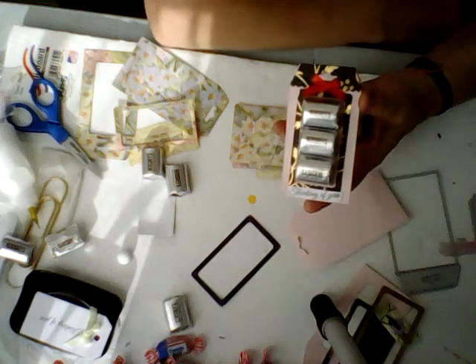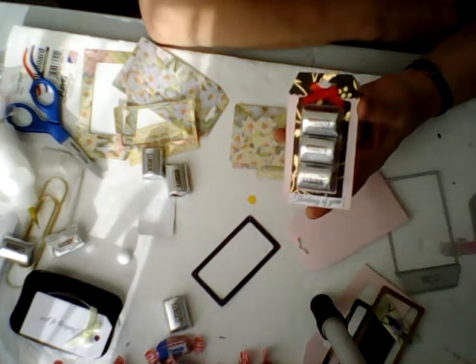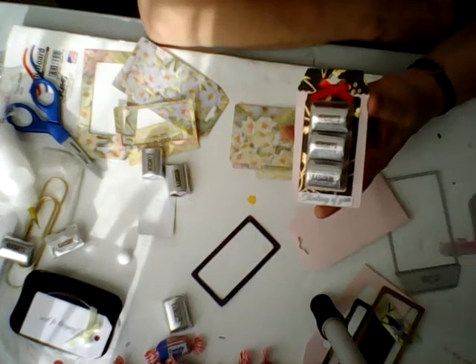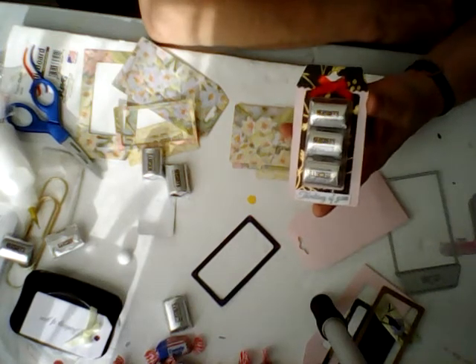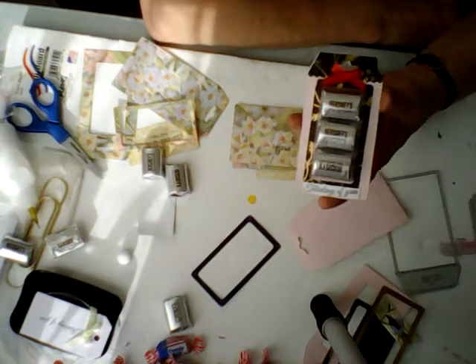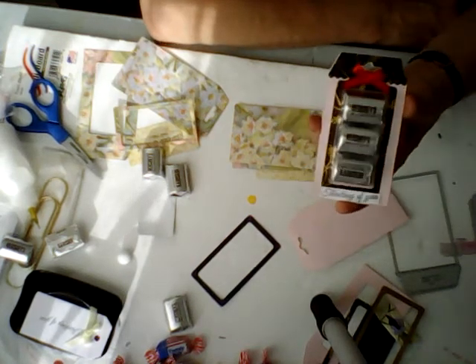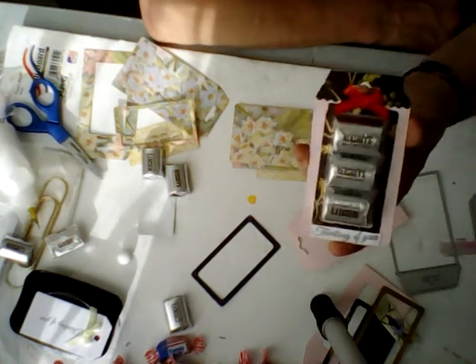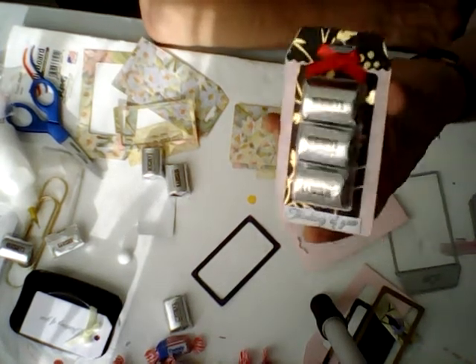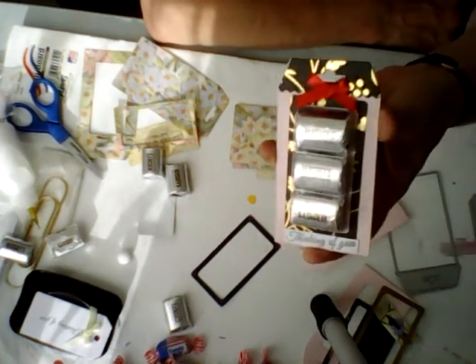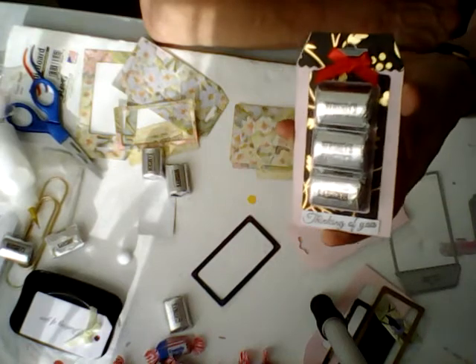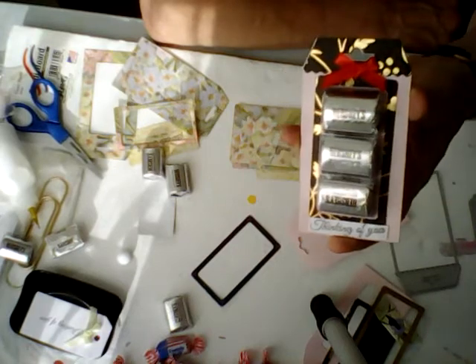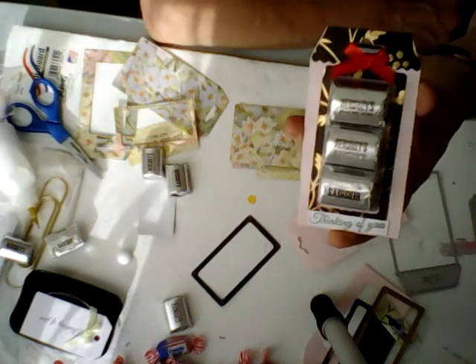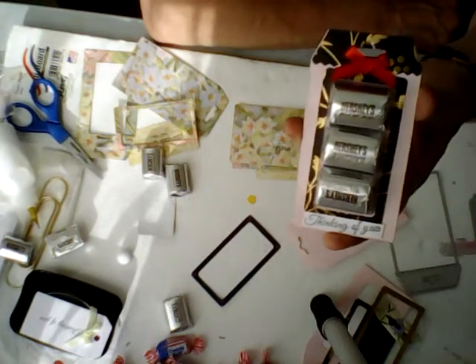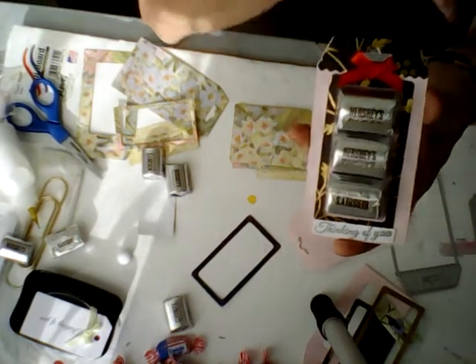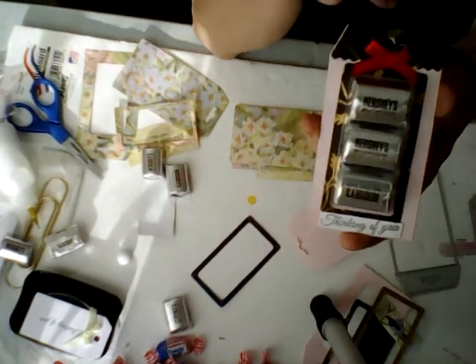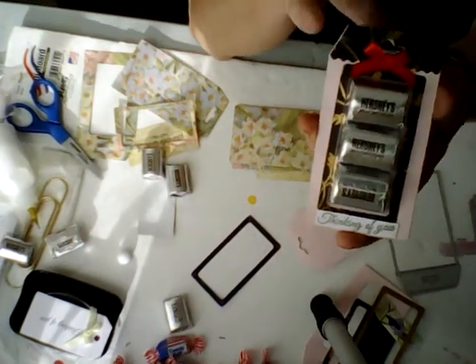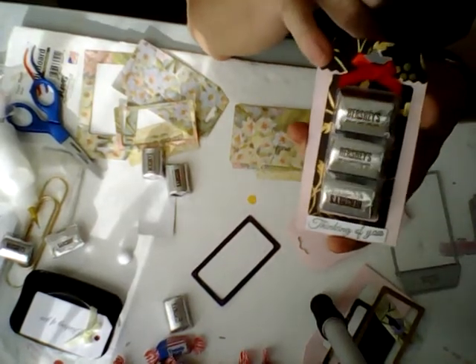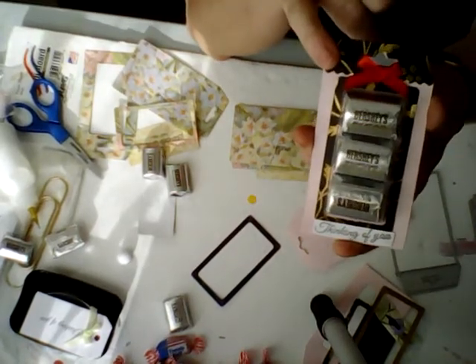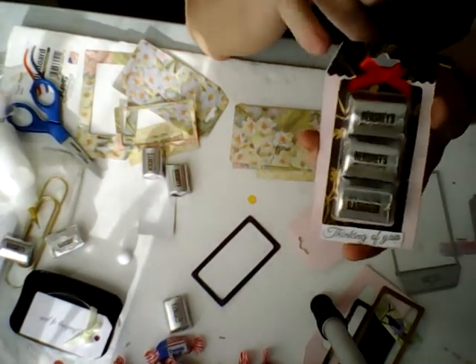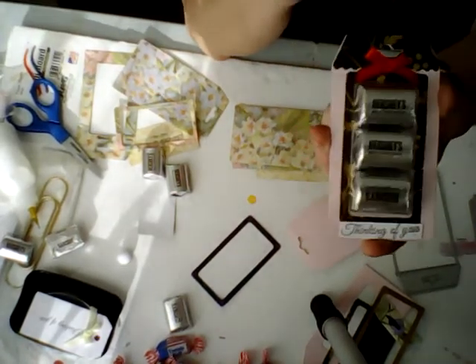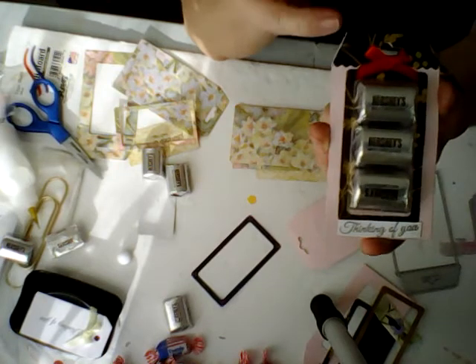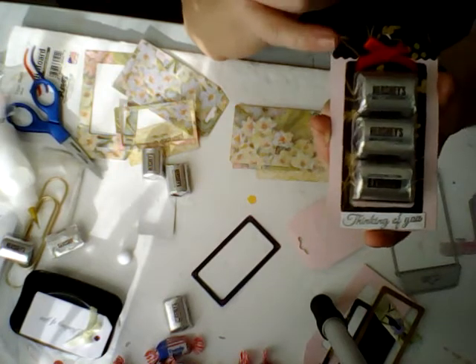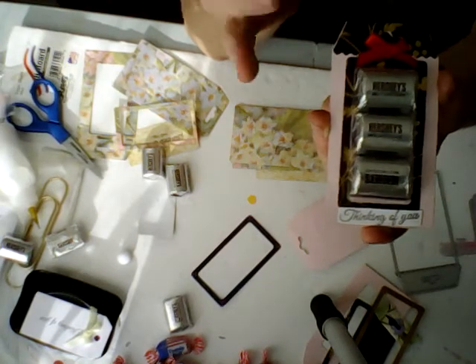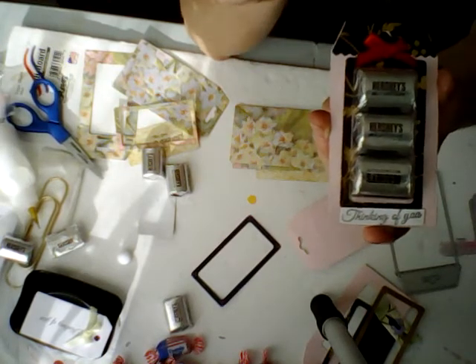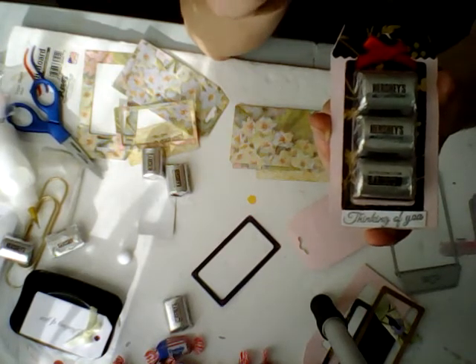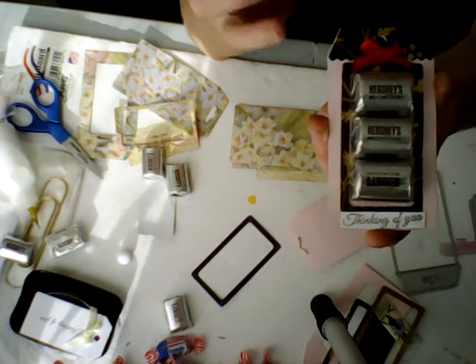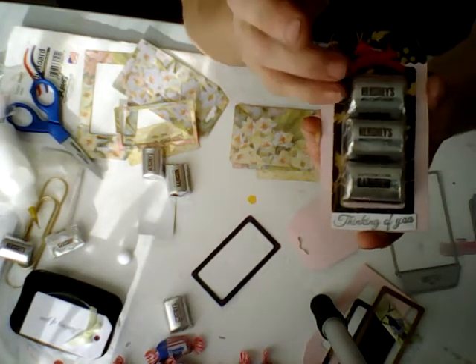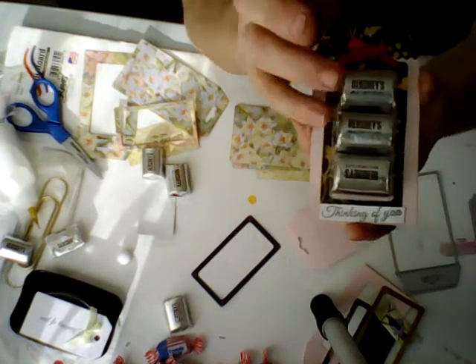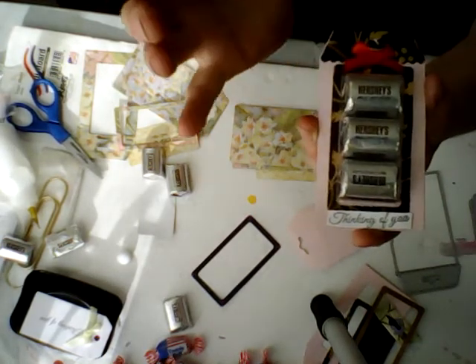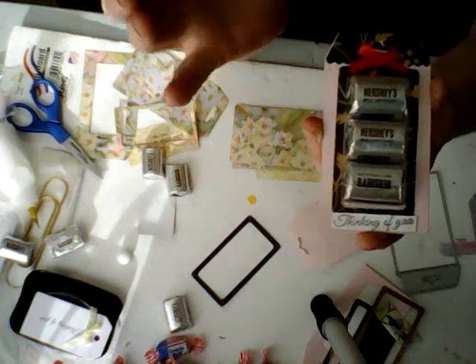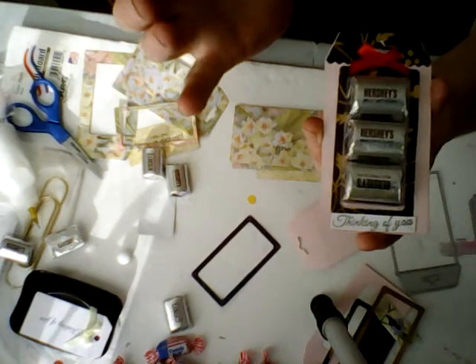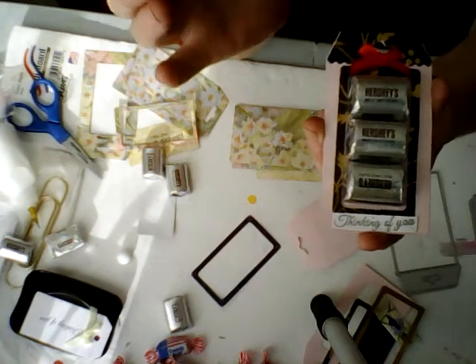Hi everybody and welcome. I have this really cute Hershey Nuggets treat box that I wanted to show you. These are really good craft fair sellers. Also these are good gifts for a birthday party, wedding gift table favors, and baby shower gifts.